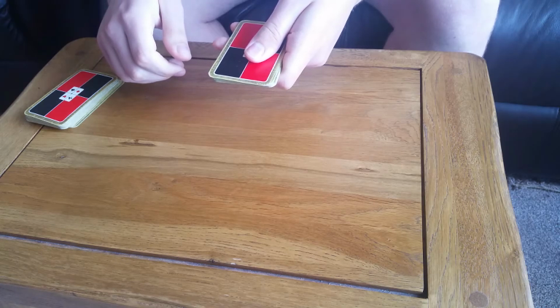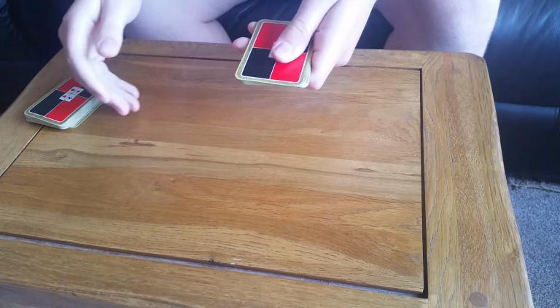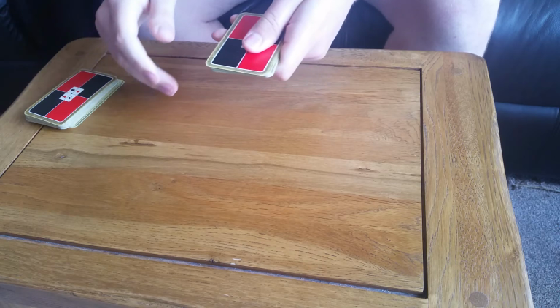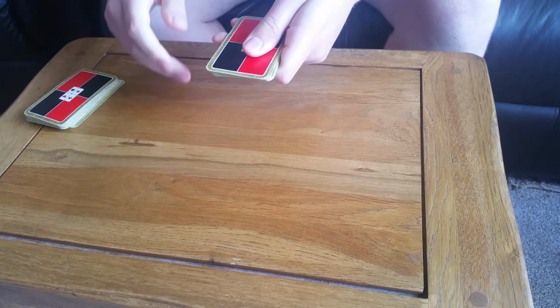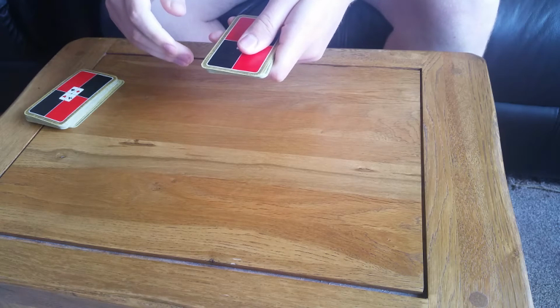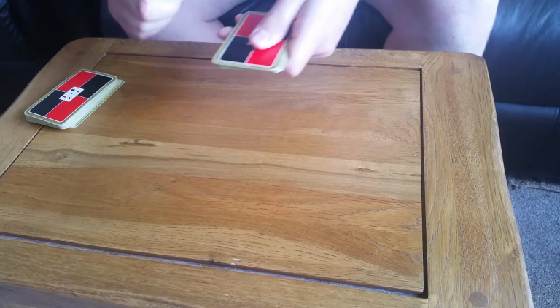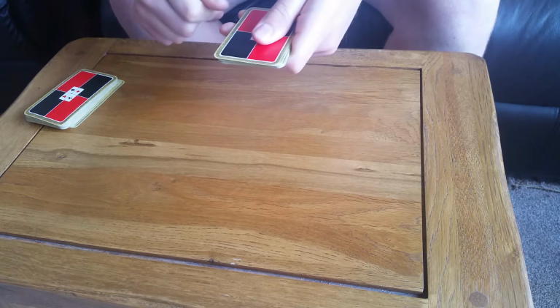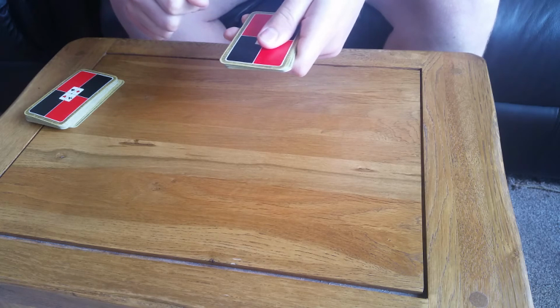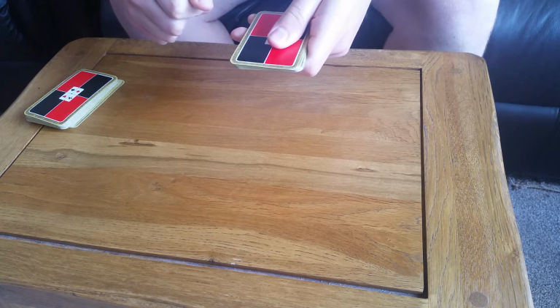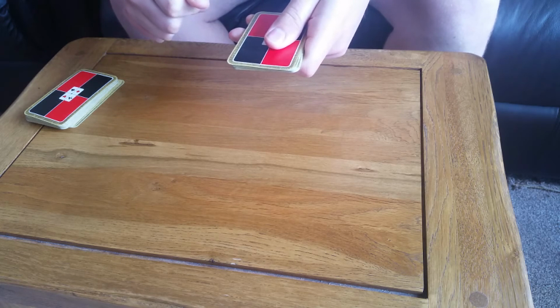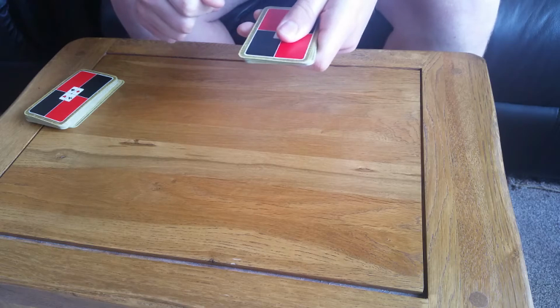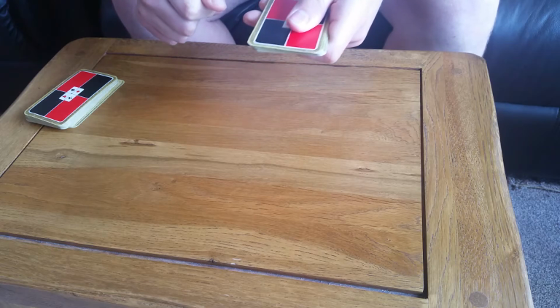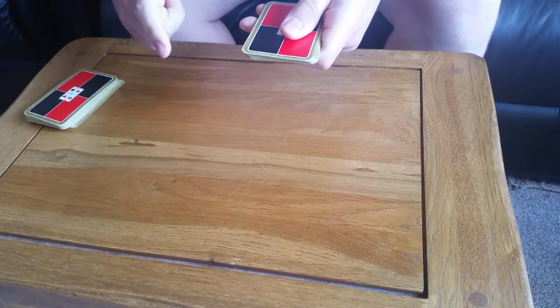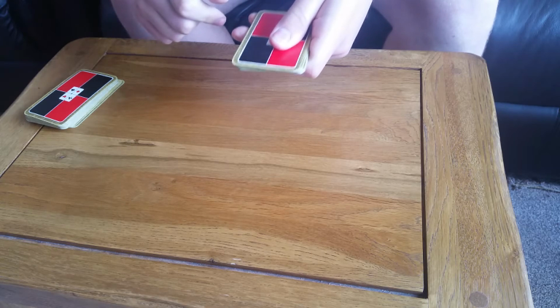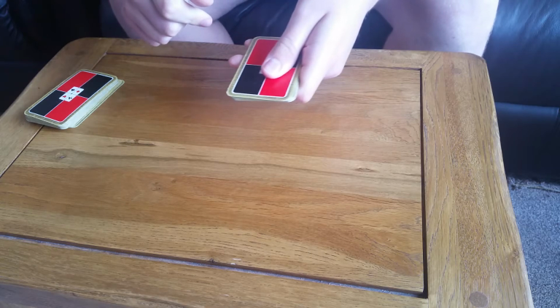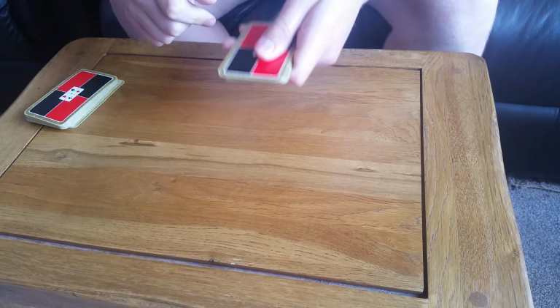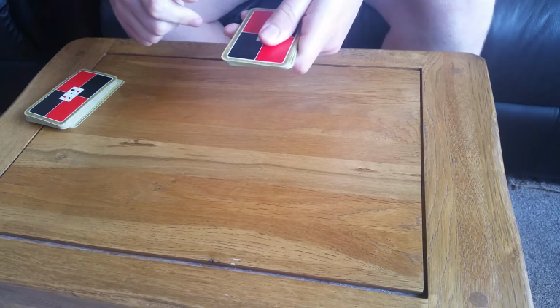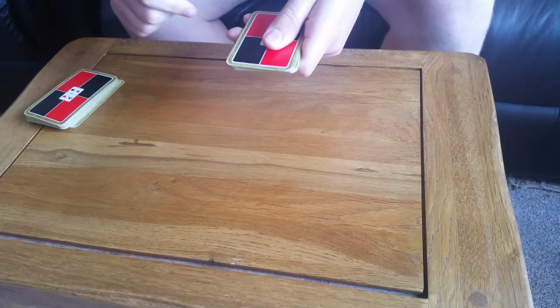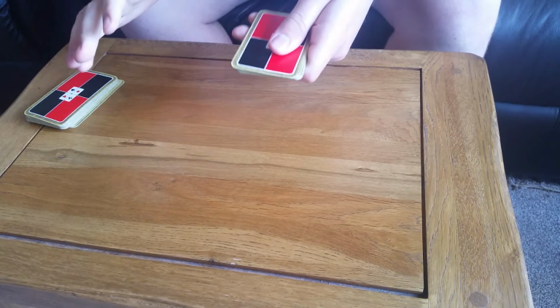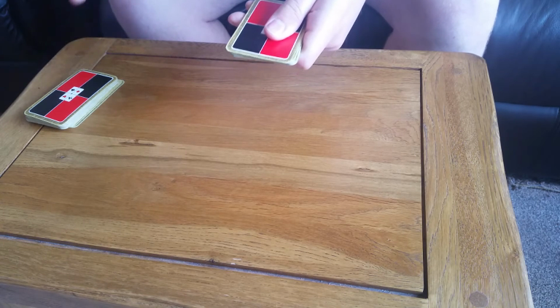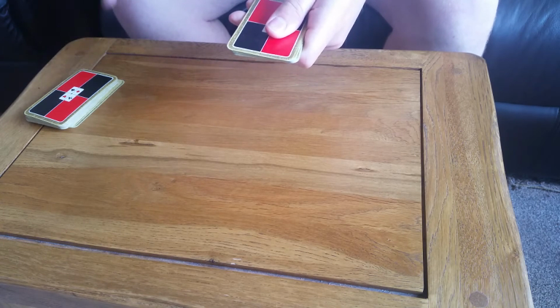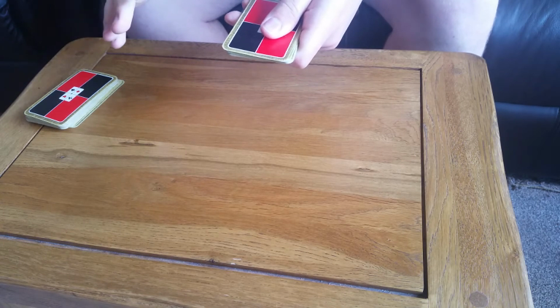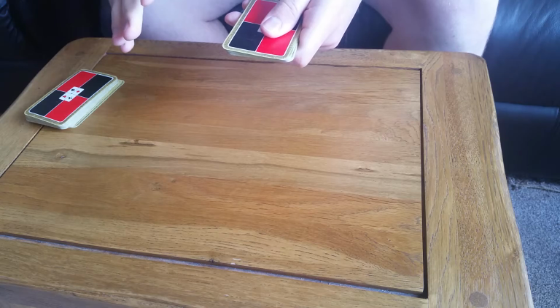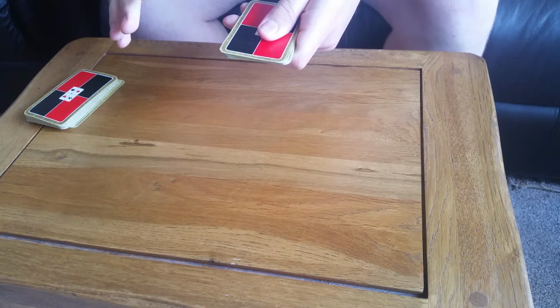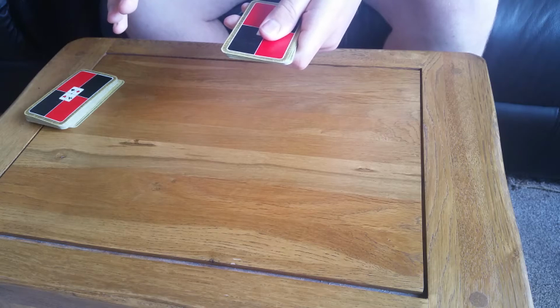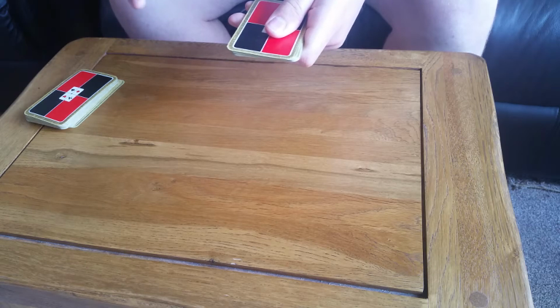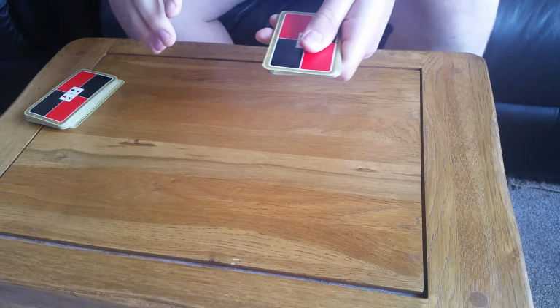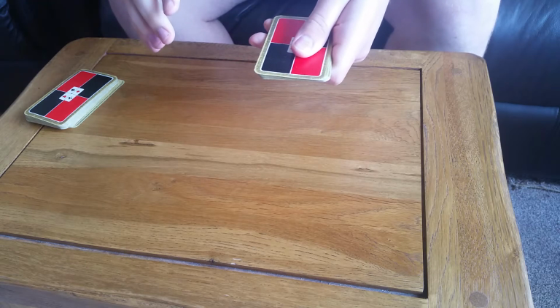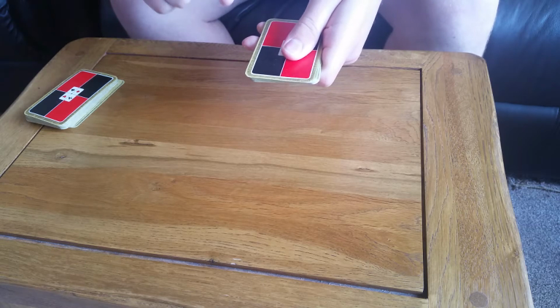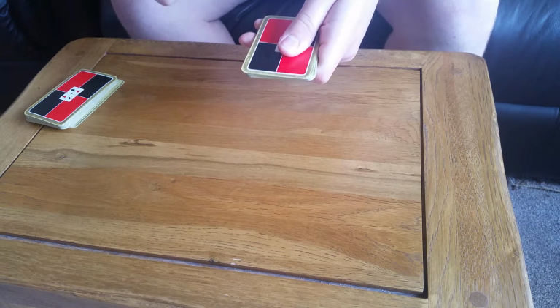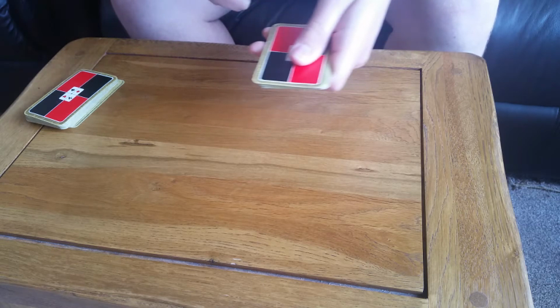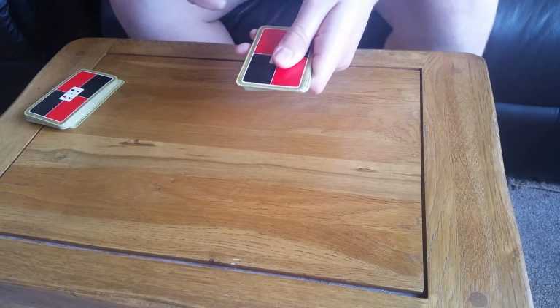Hello! How's it going? I'm coming back at you again today with another magic trick. And in my opinion, the best magic tricks are ones that tell a story. And this is one such trick.